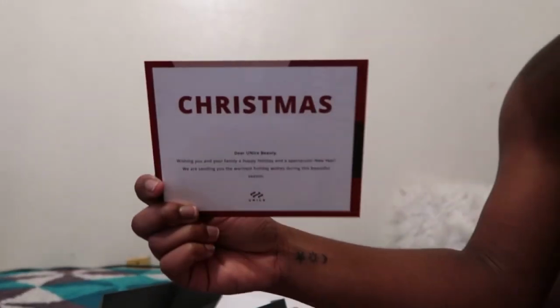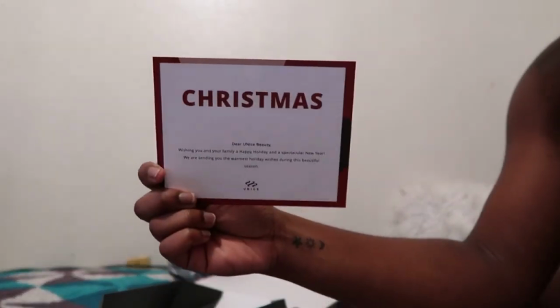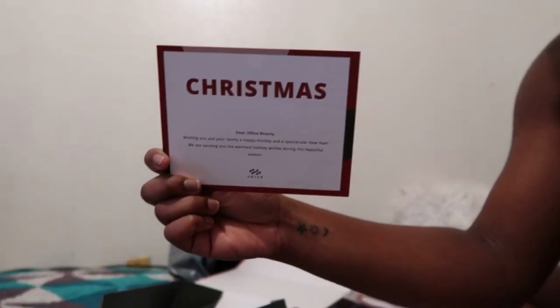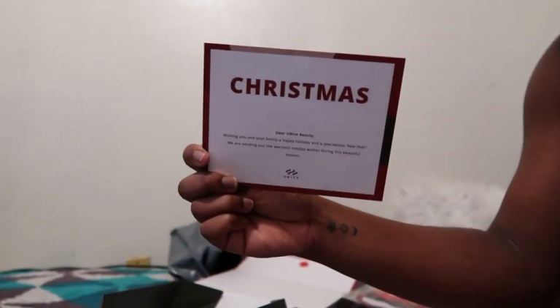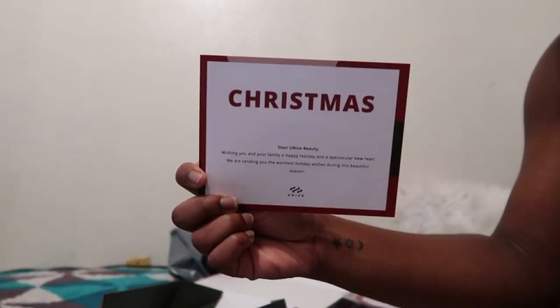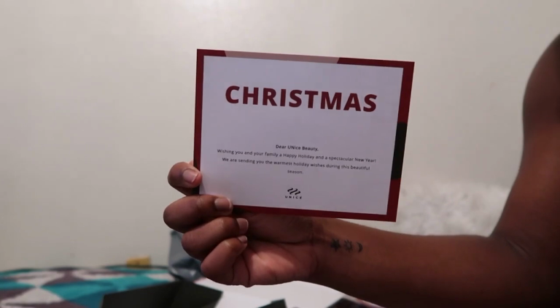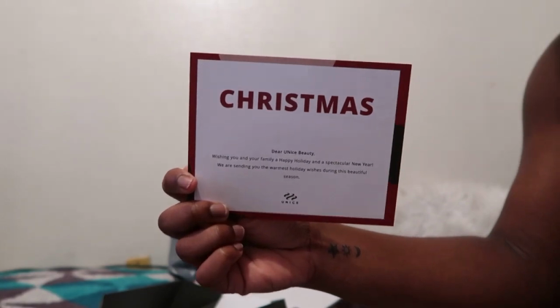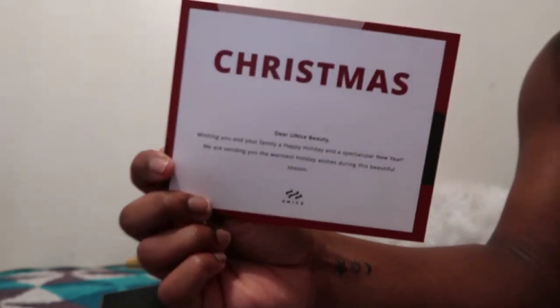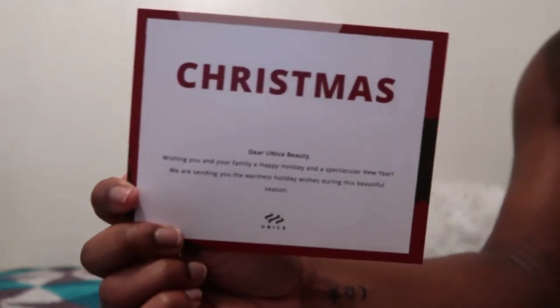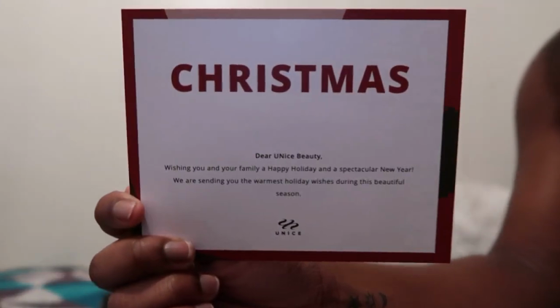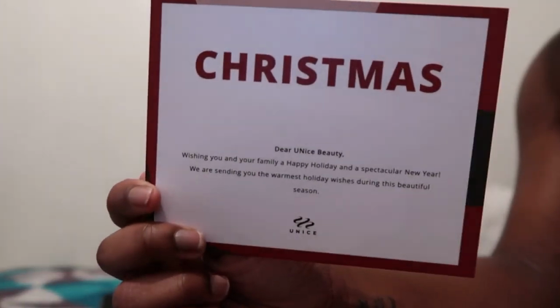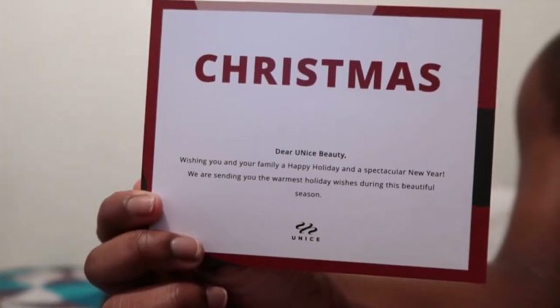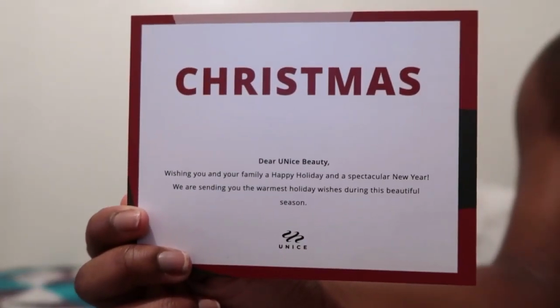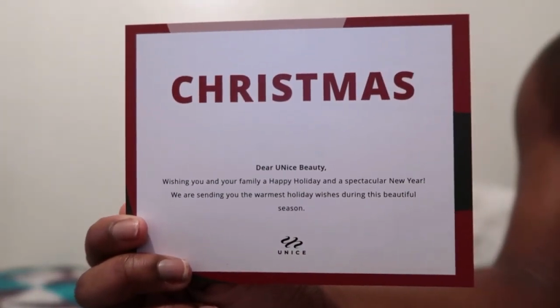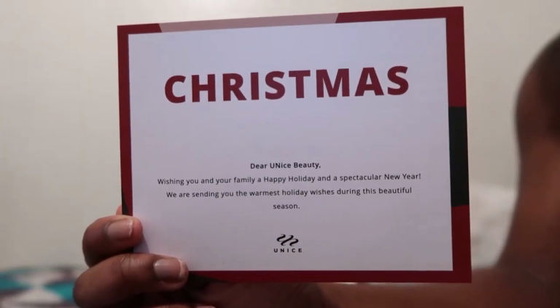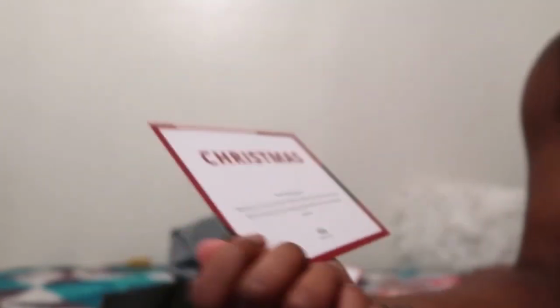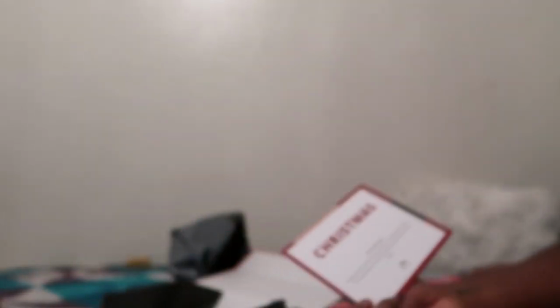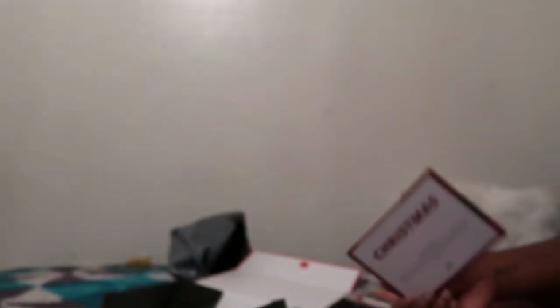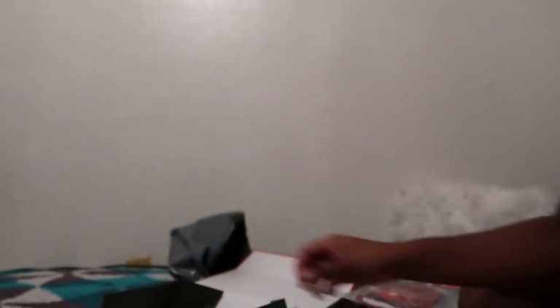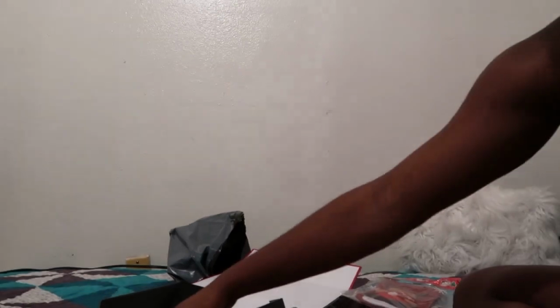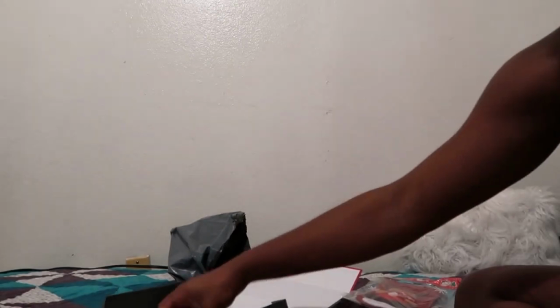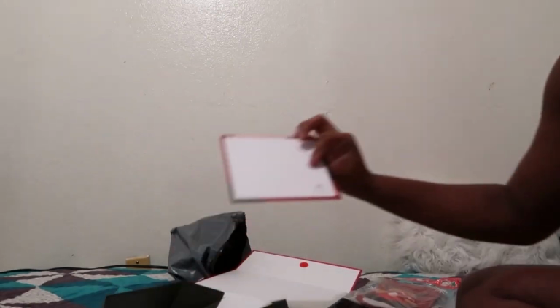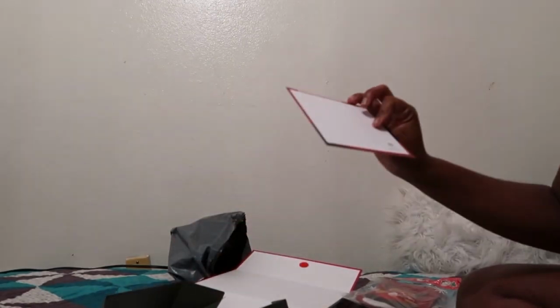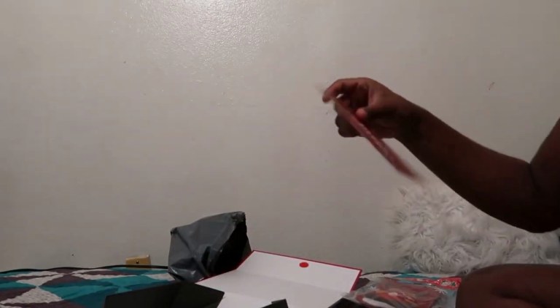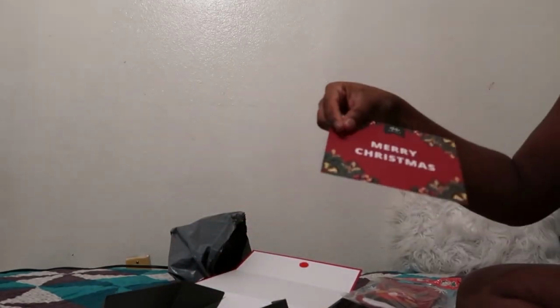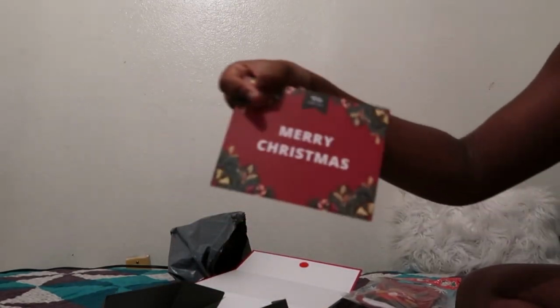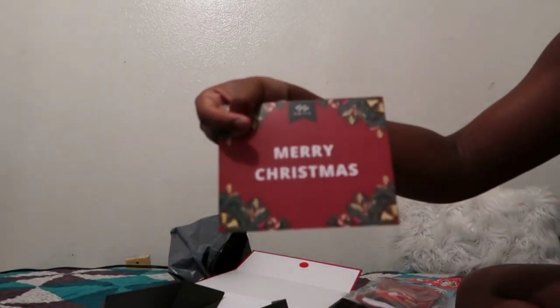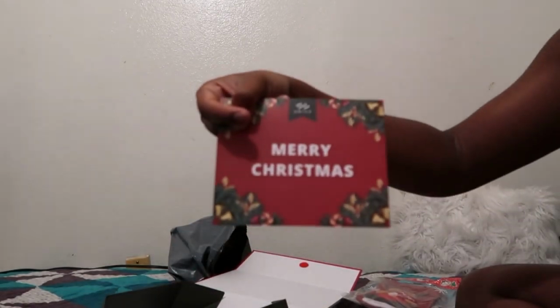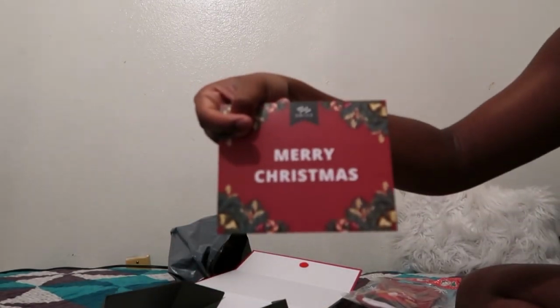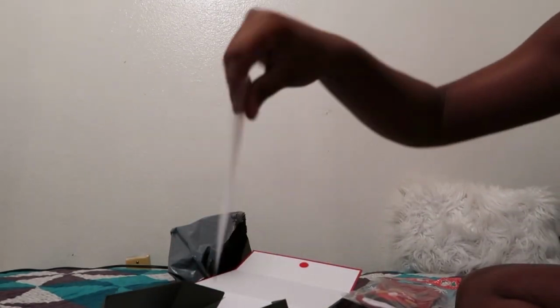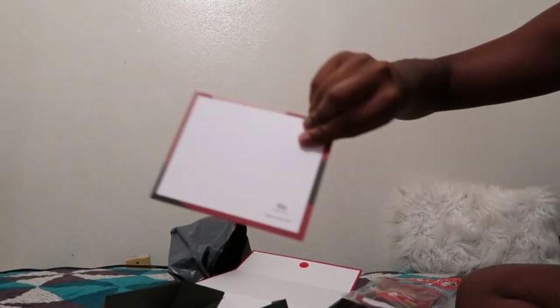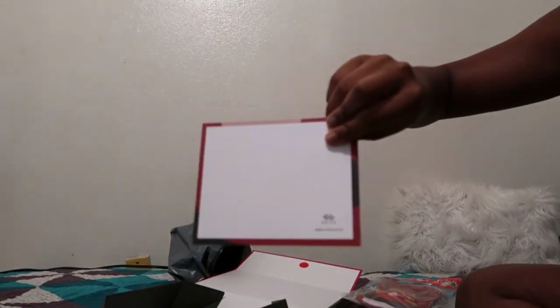And there's a little card. I forgot what it says and I don't have my glasses, so y'all can pause it and read it if you really want to. It wasn't really nothing special. Then they gave me a blank little Merry Christmas card.